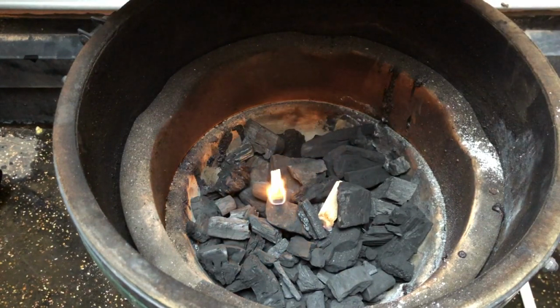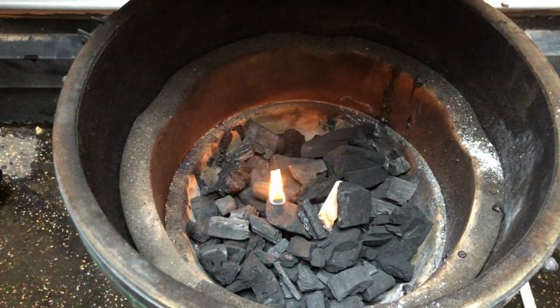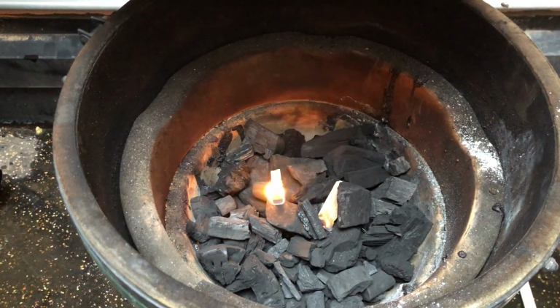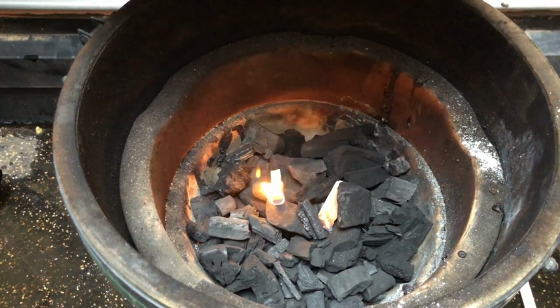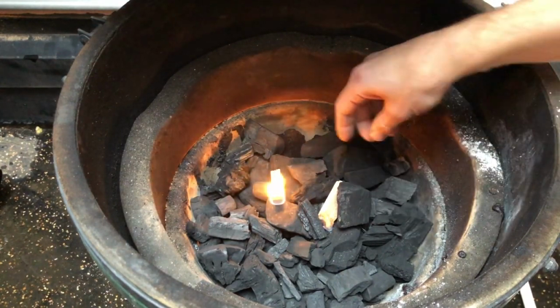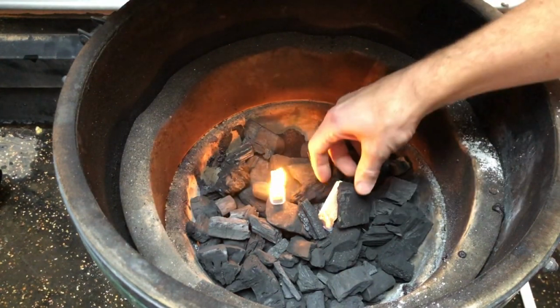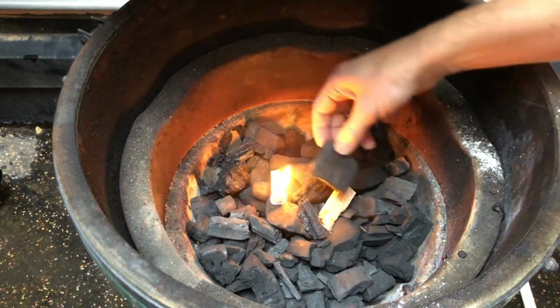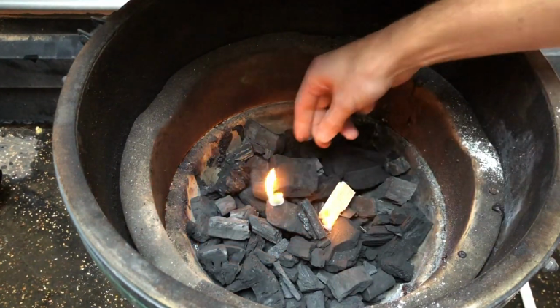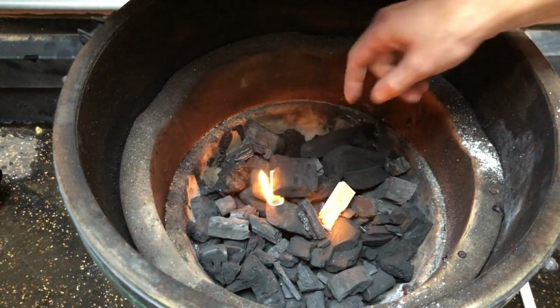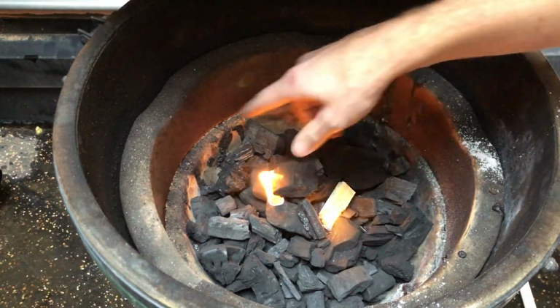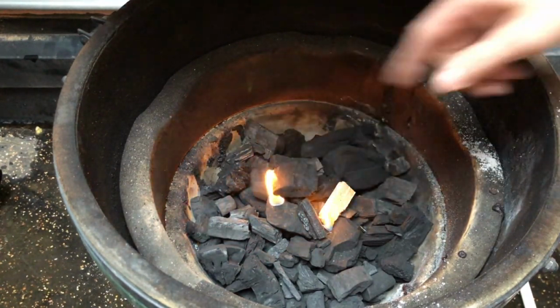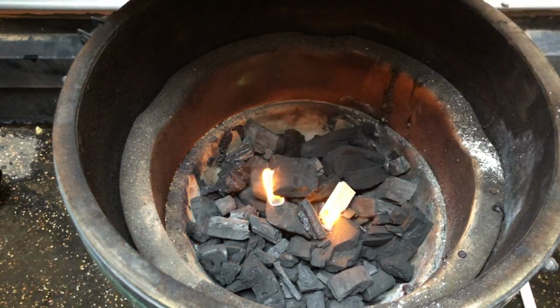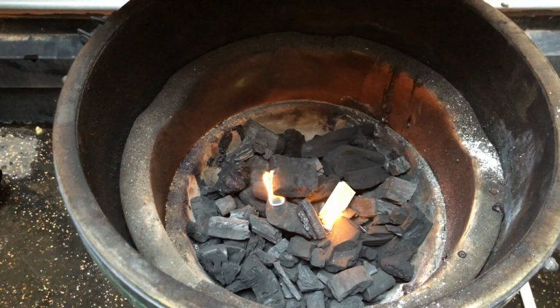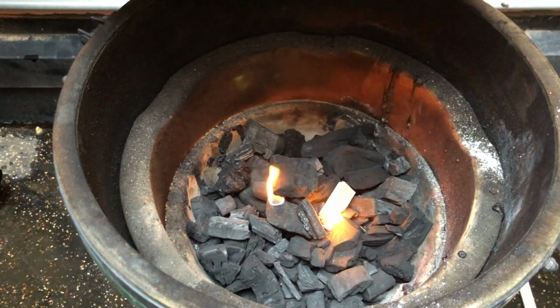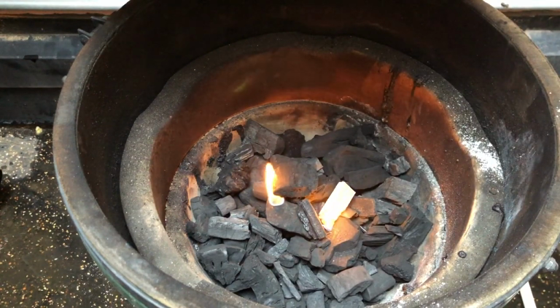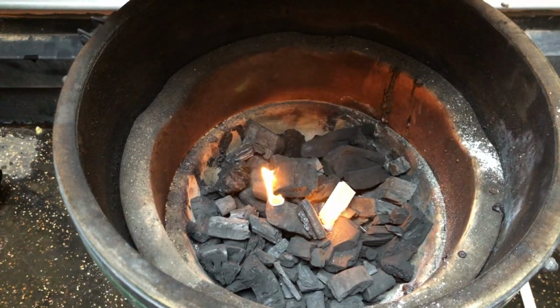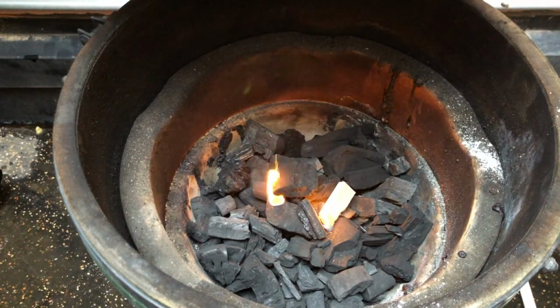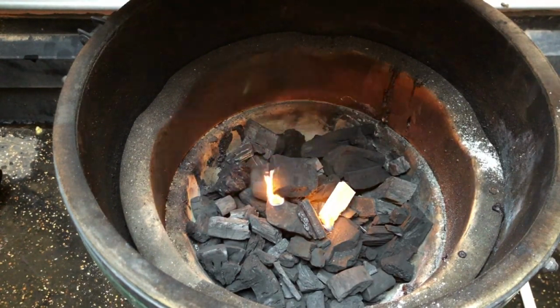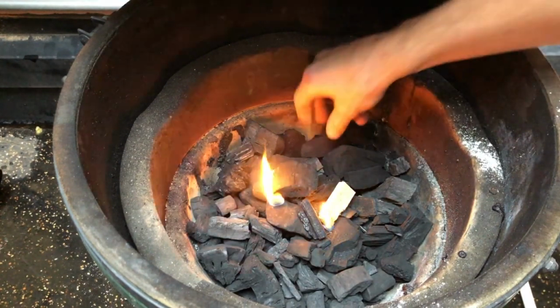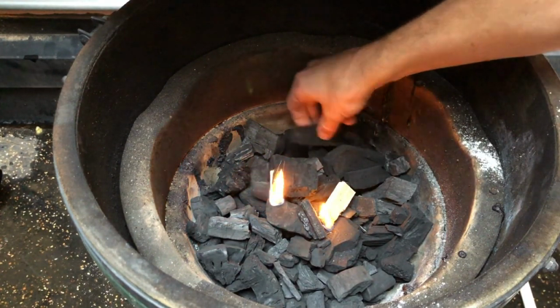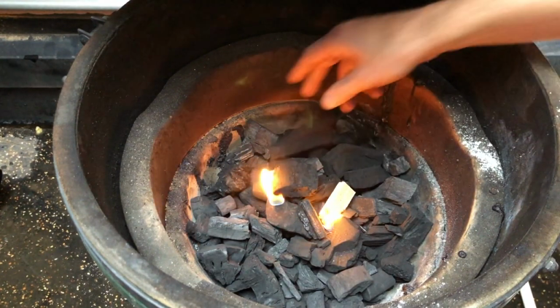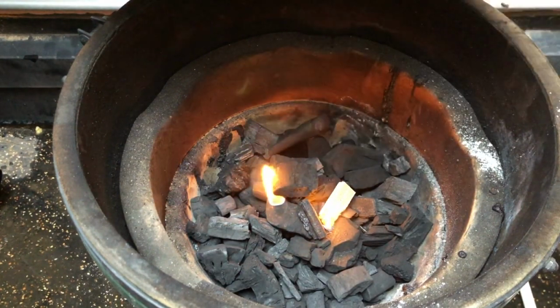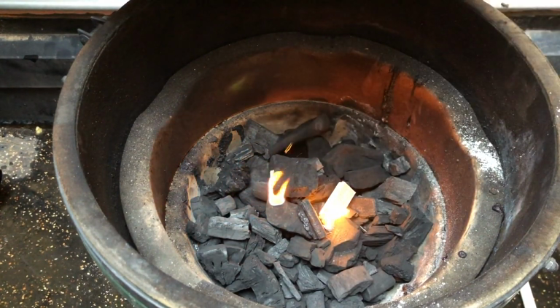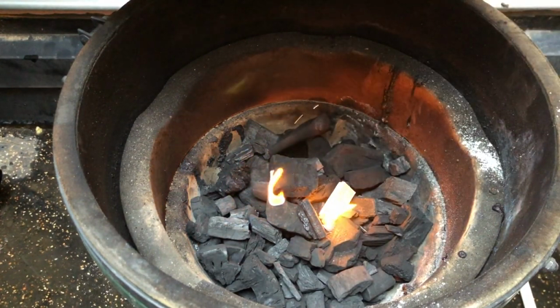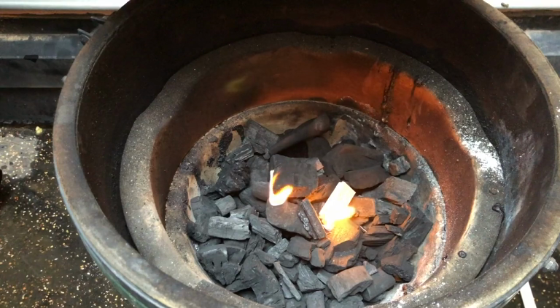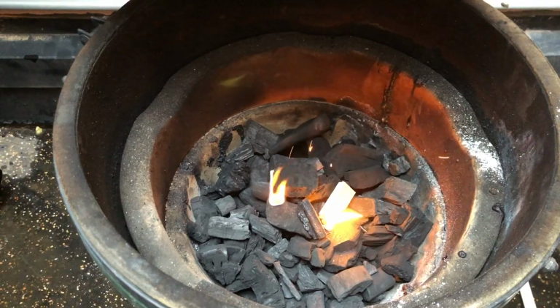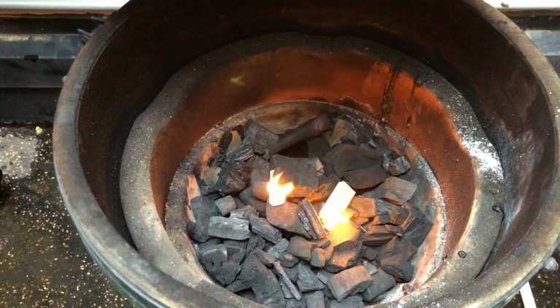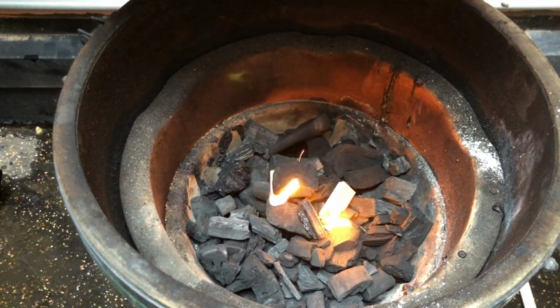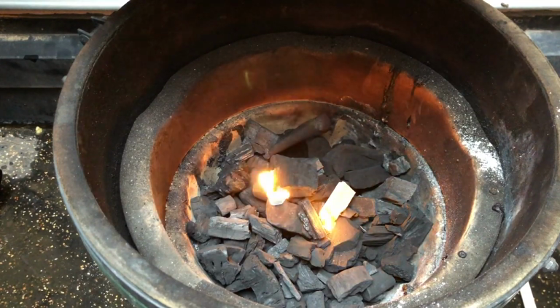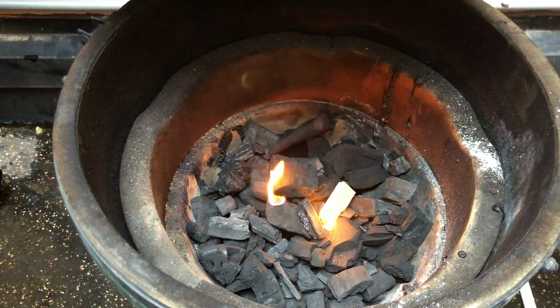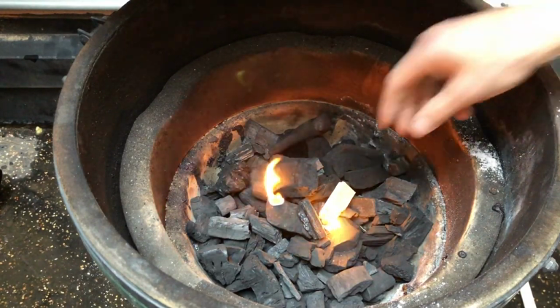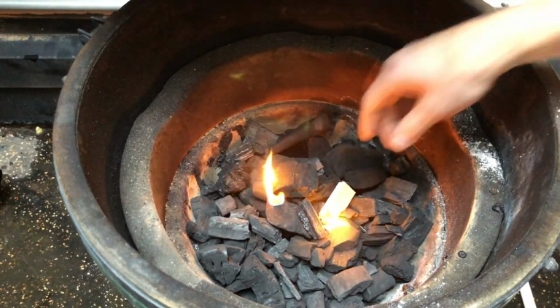All right, time to get the fire going. This time we don't have to worry about just setting fire to a small part of the charcoal — we want to get everything going. I'm just going to leave it for 10 to 15 minutes and come back to check on it.